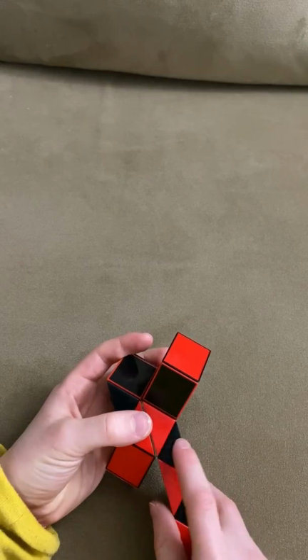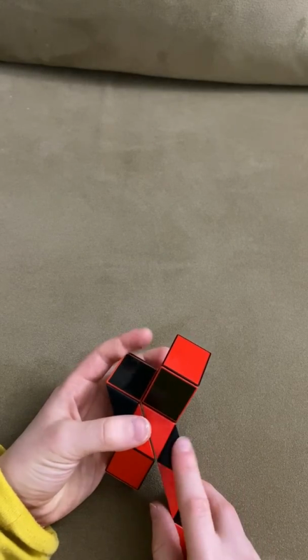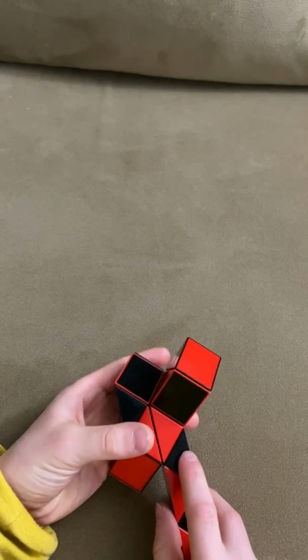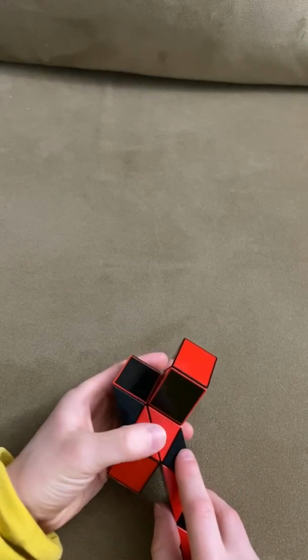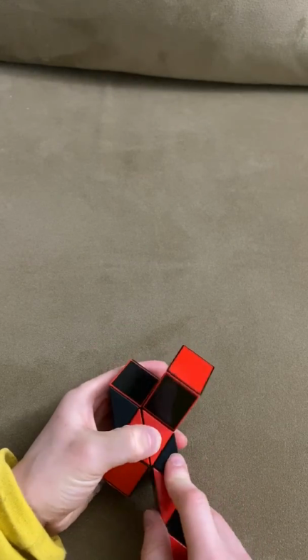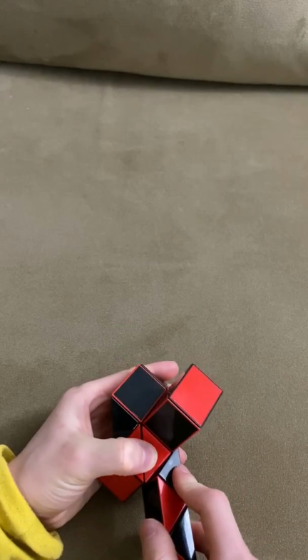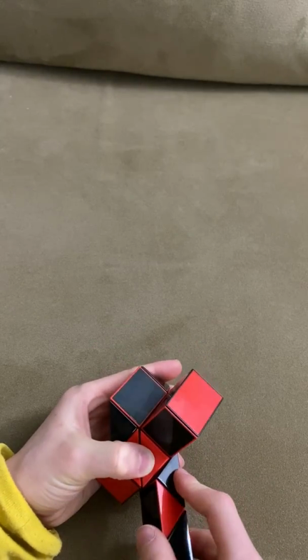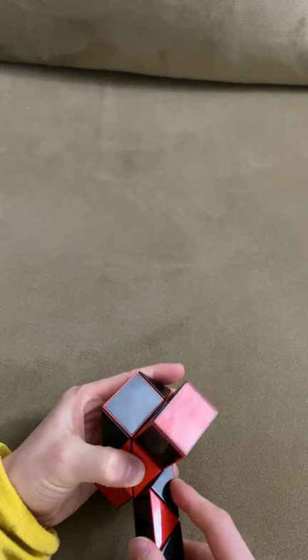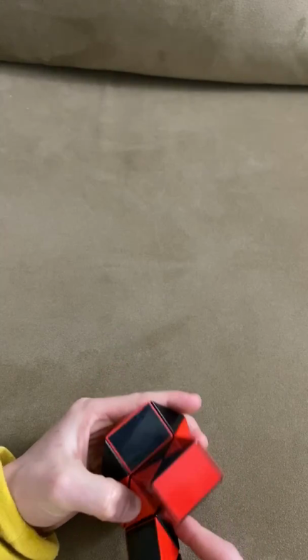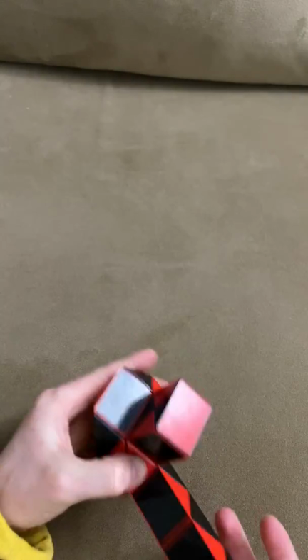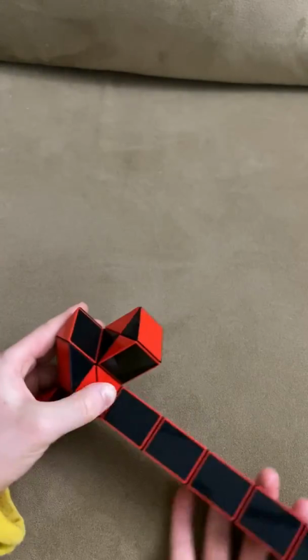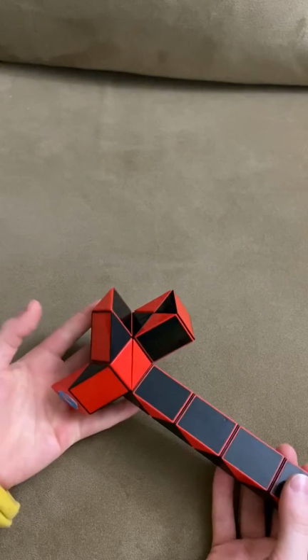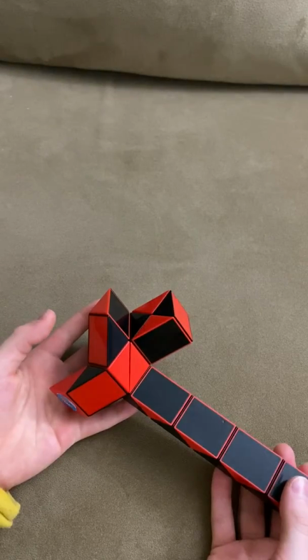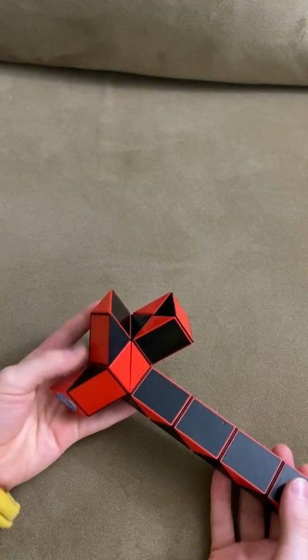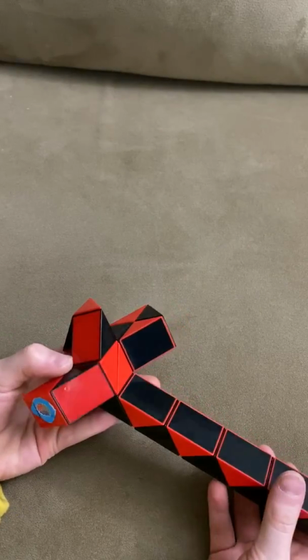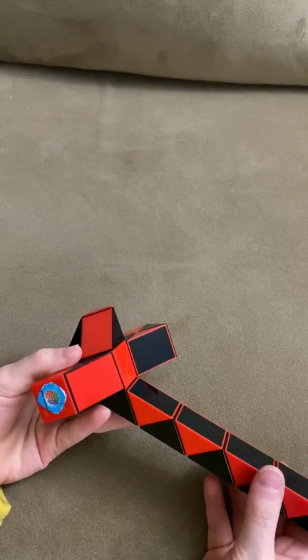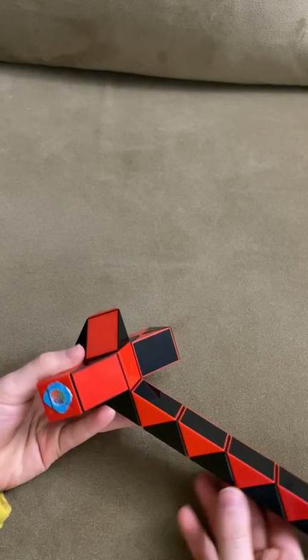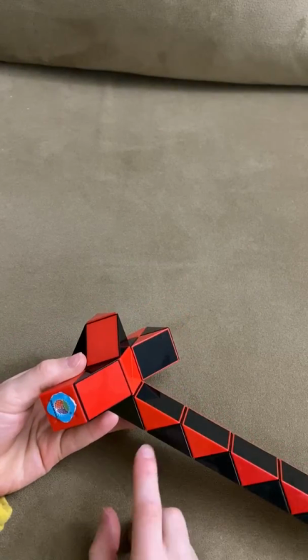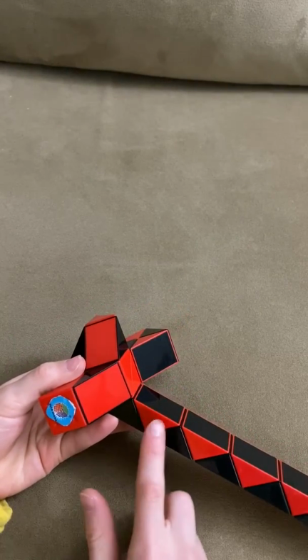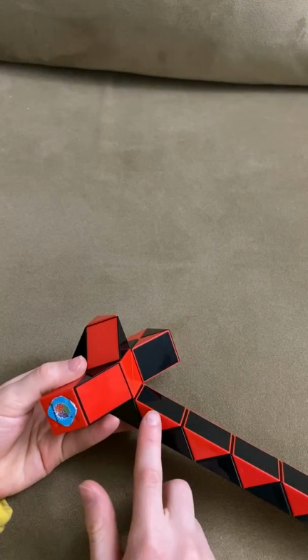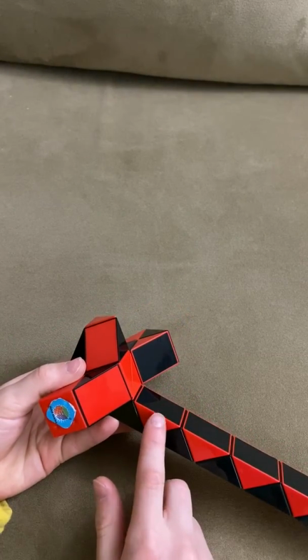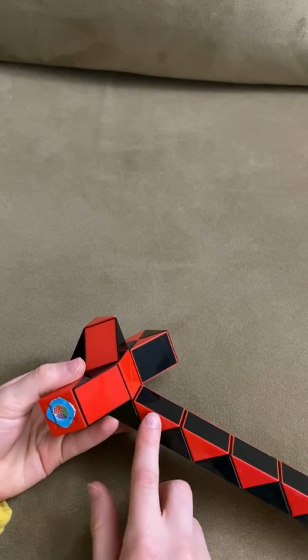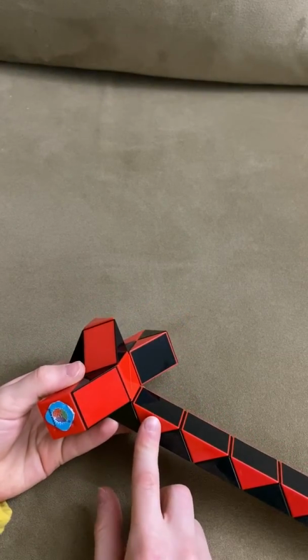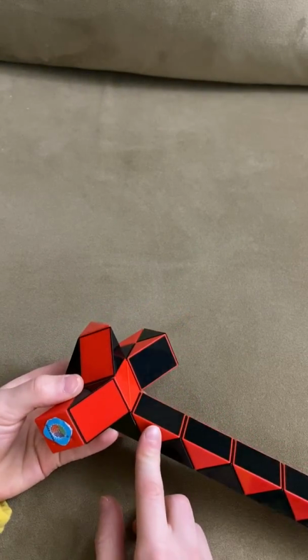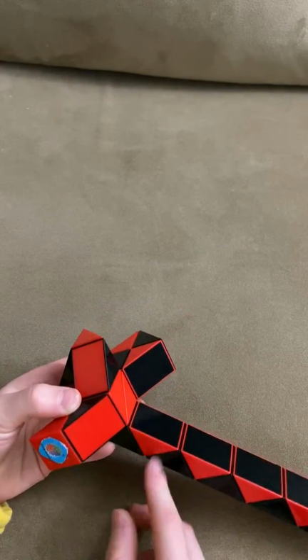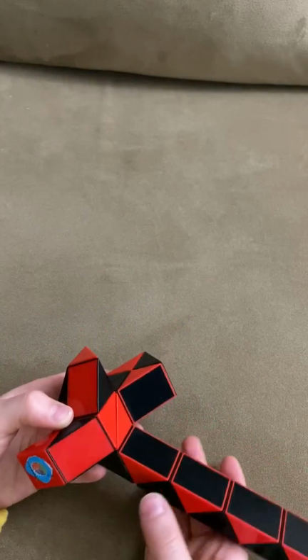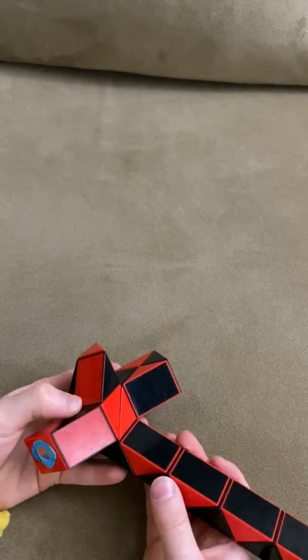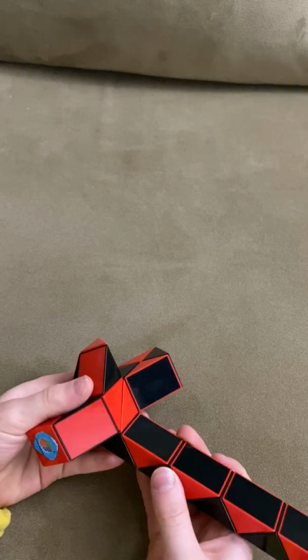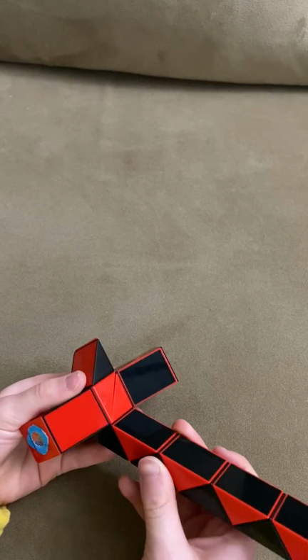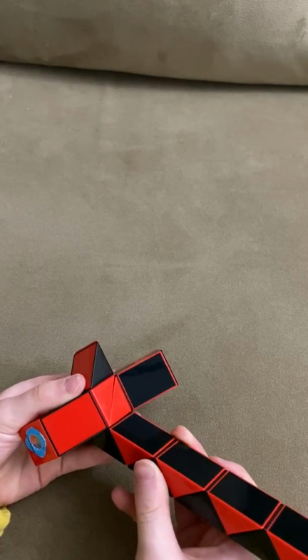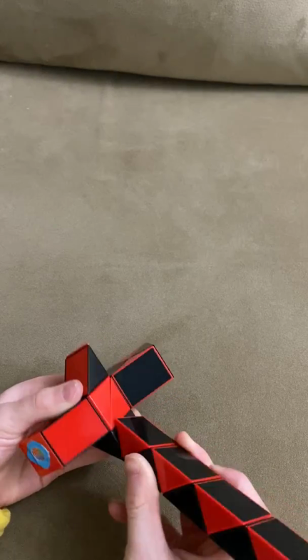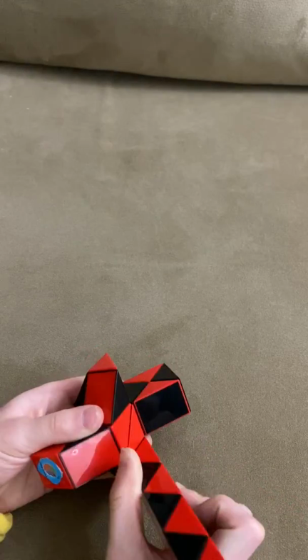Now this black one is going to go up. Now you're going to move this red one up towards you twice.